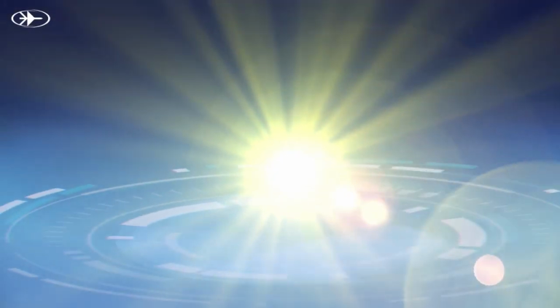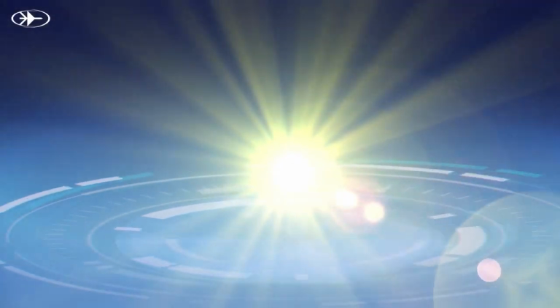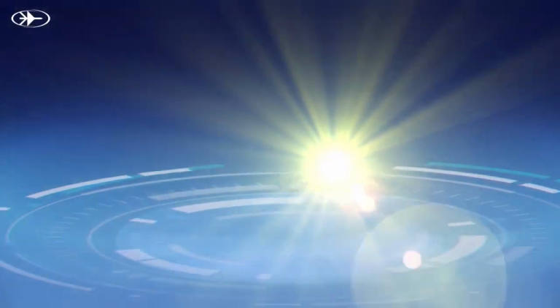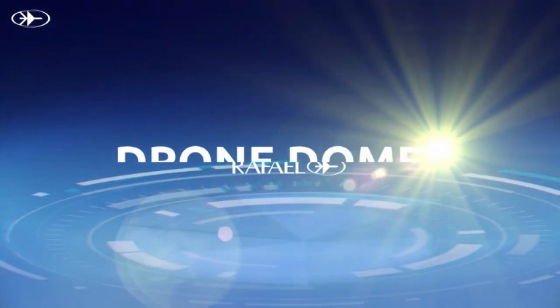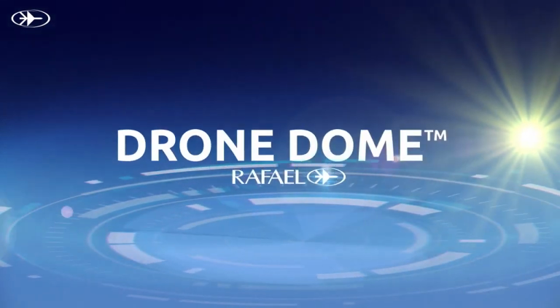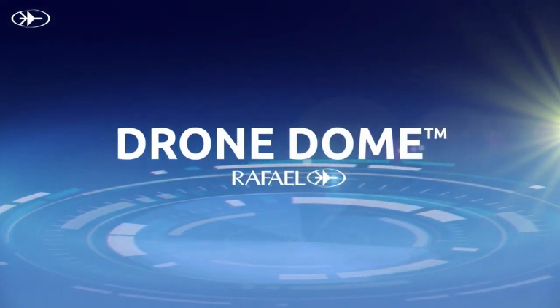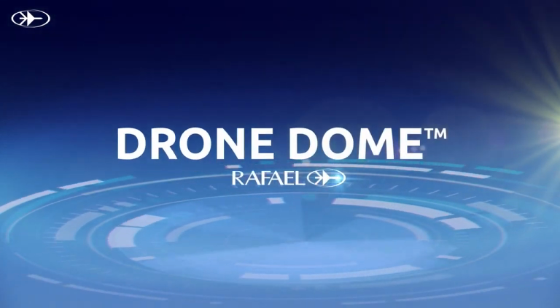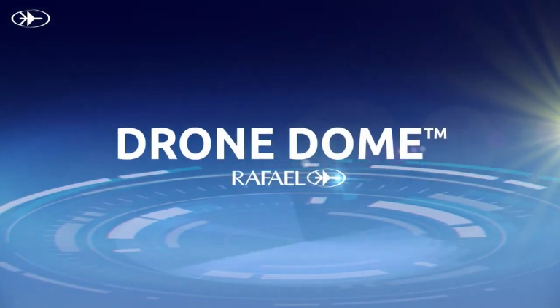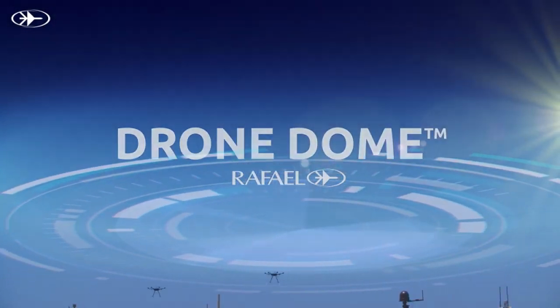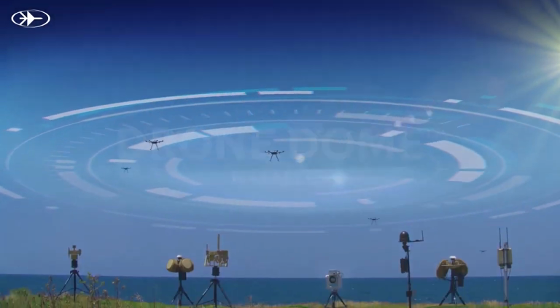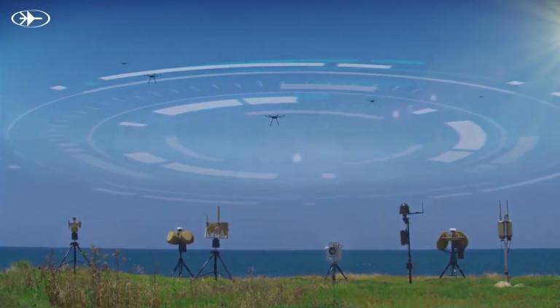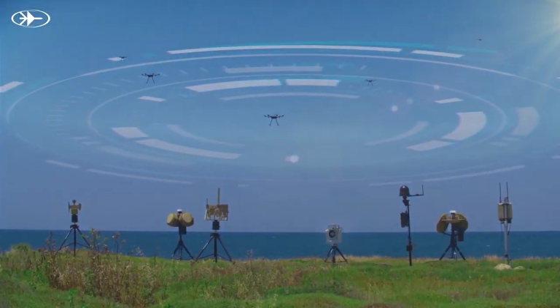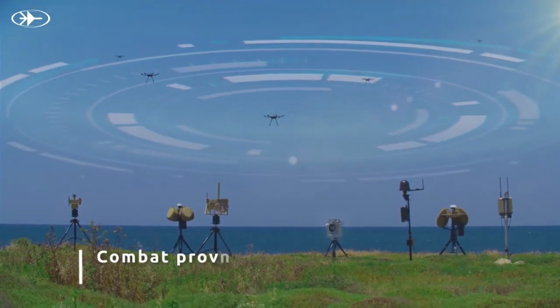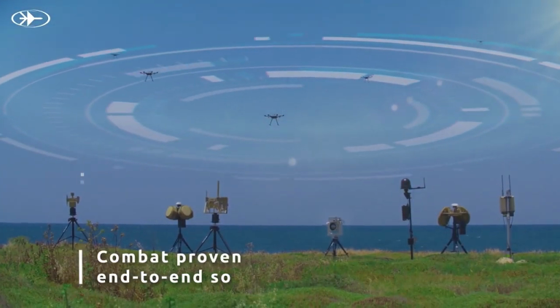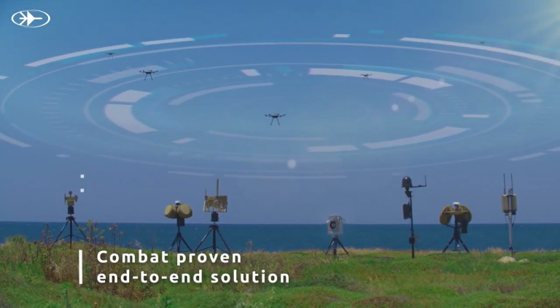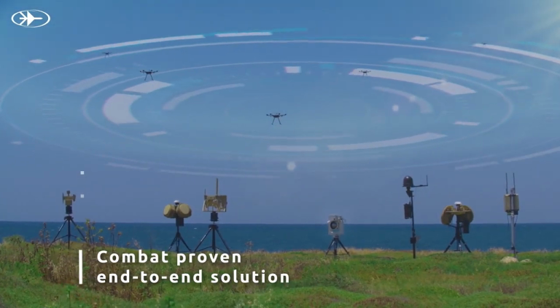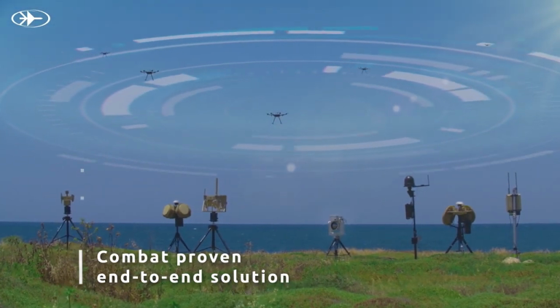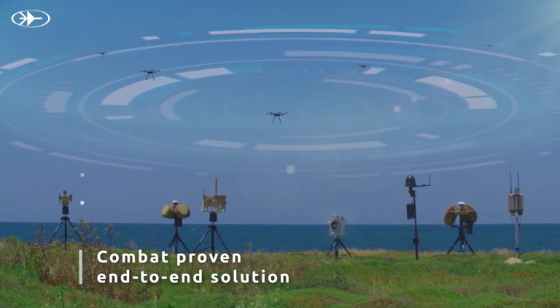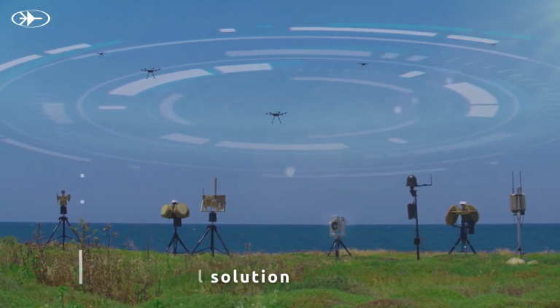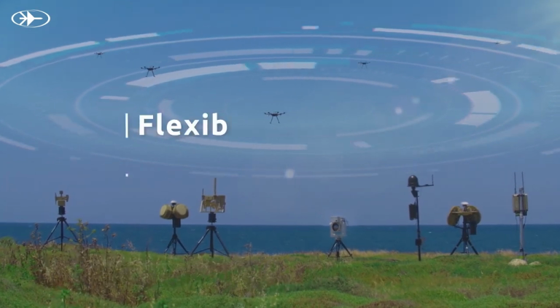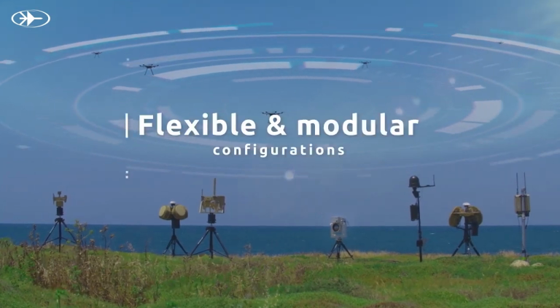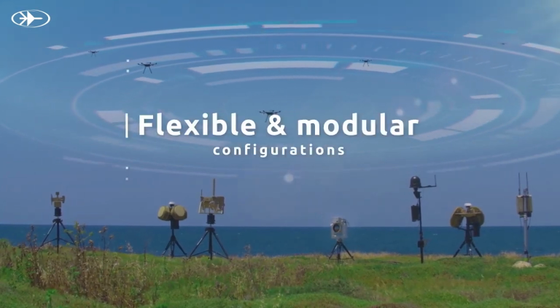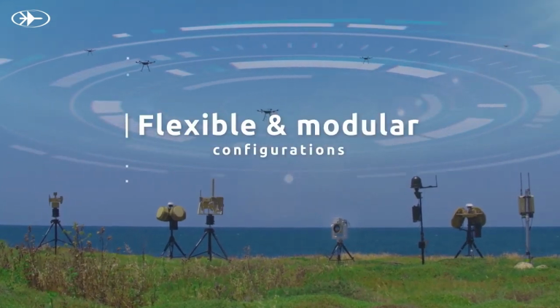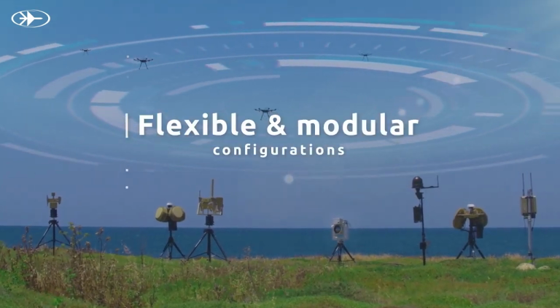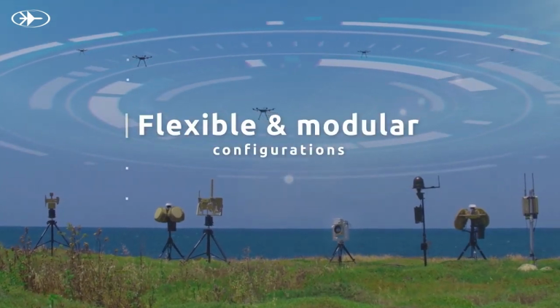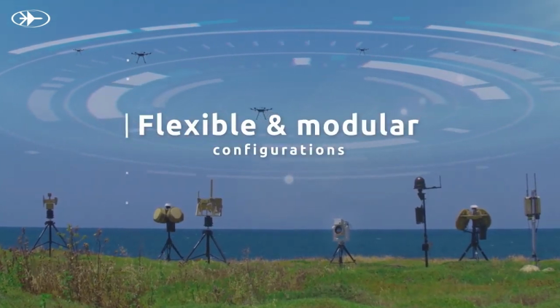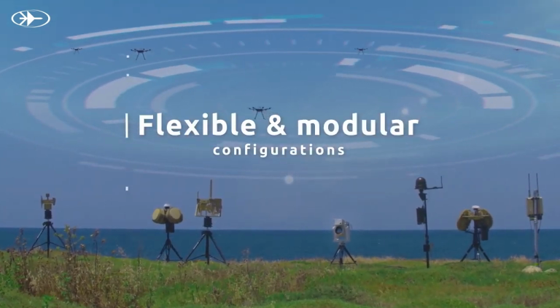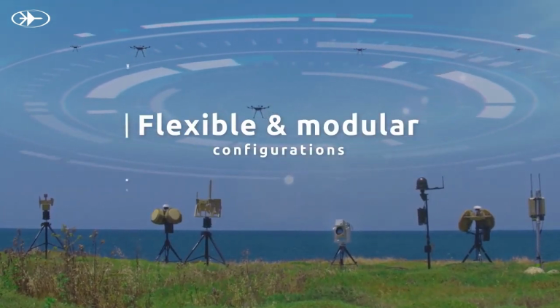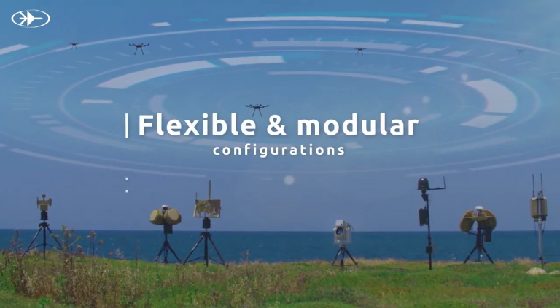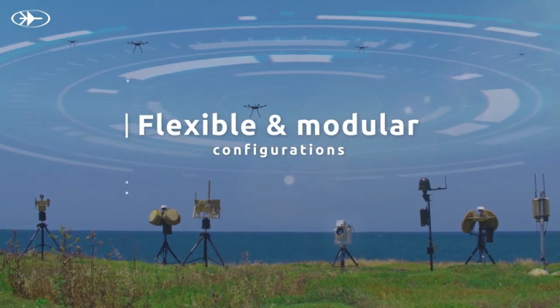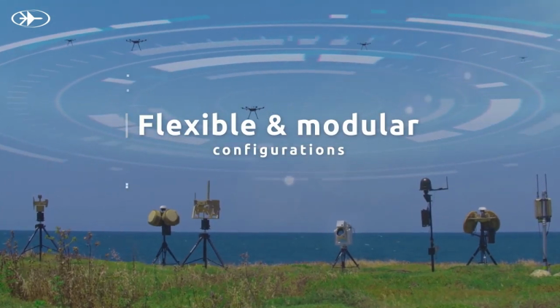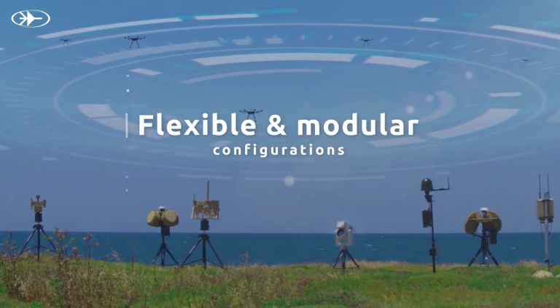Rafael introduces Drone Dome, a combat-proven end-to-end solution for securing the airspace against a wide range of hostile drones and UAVs.